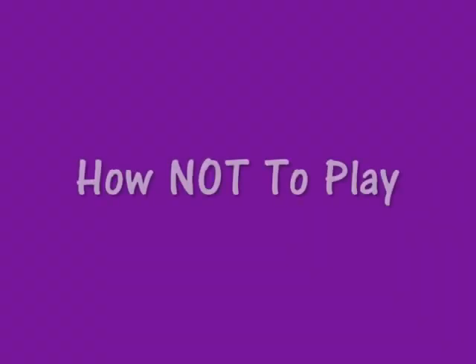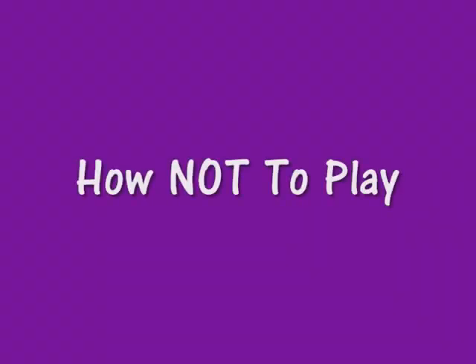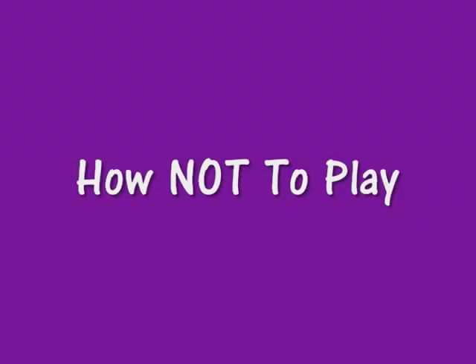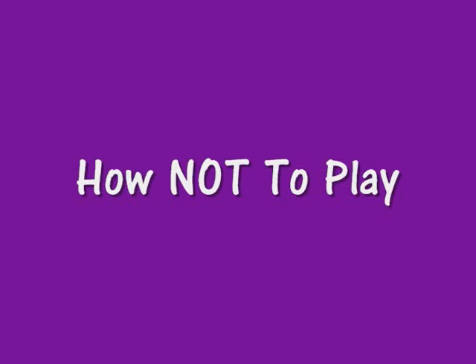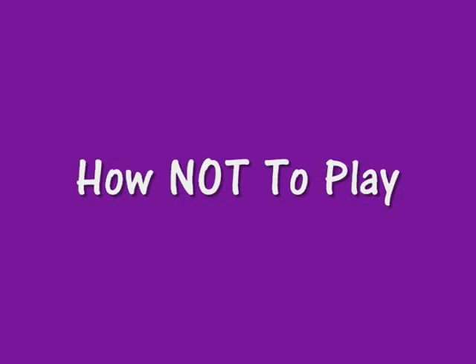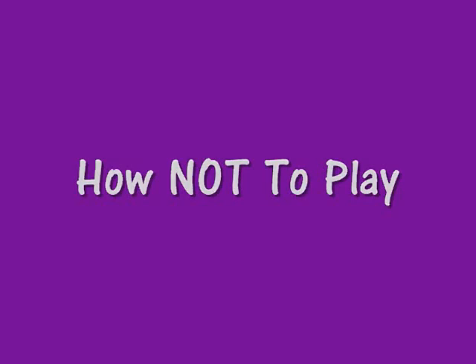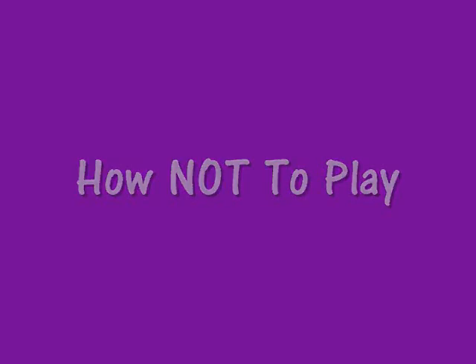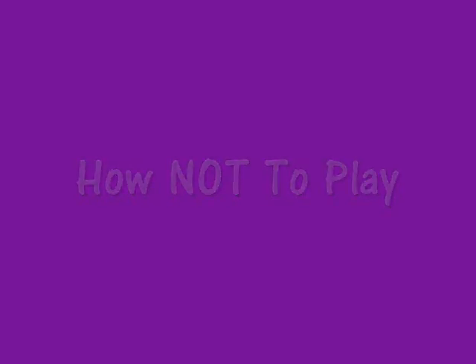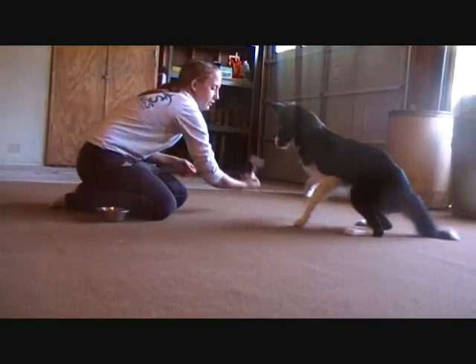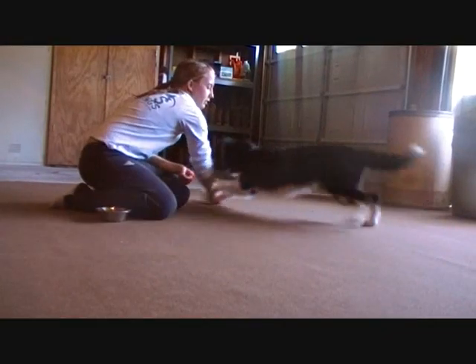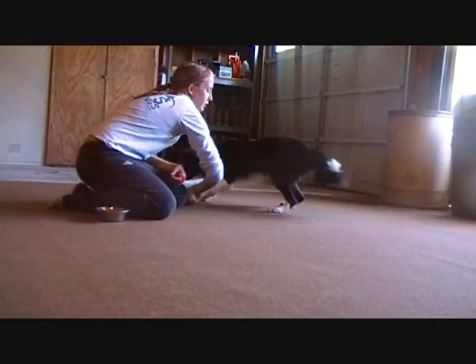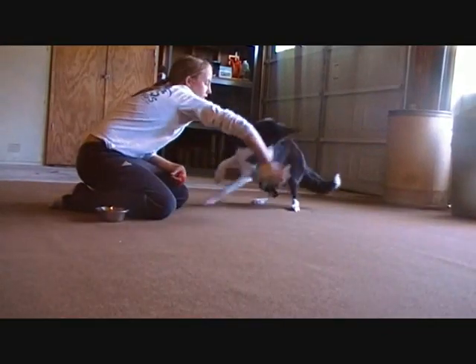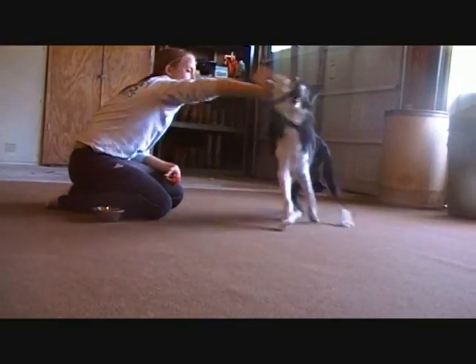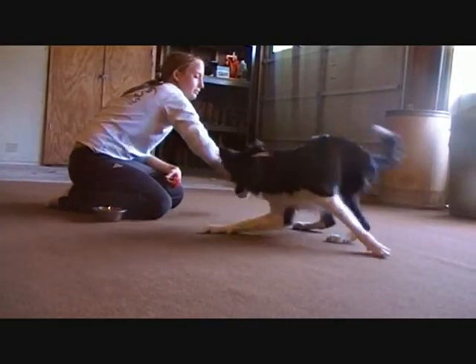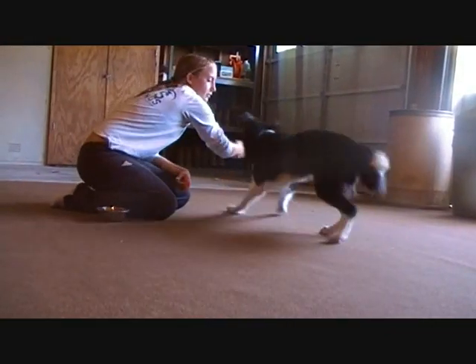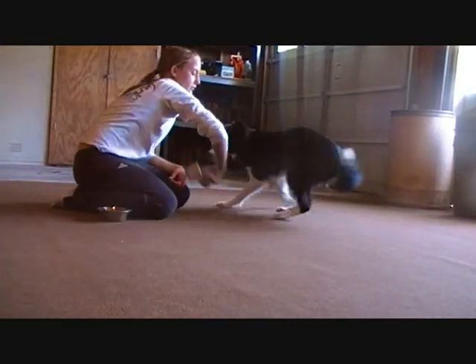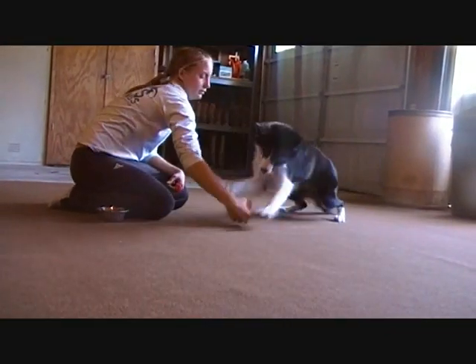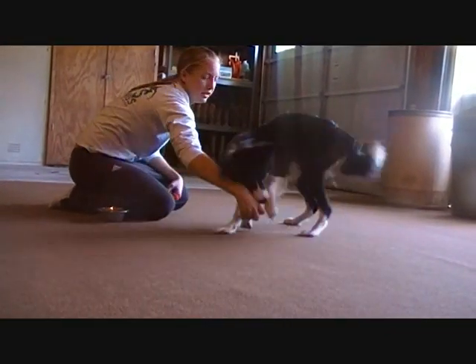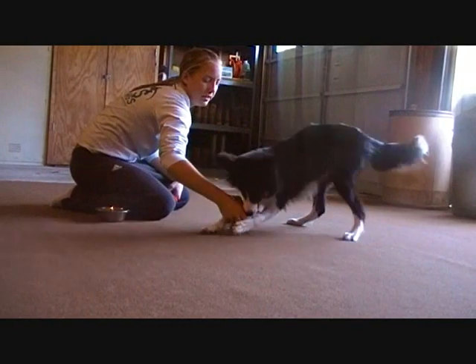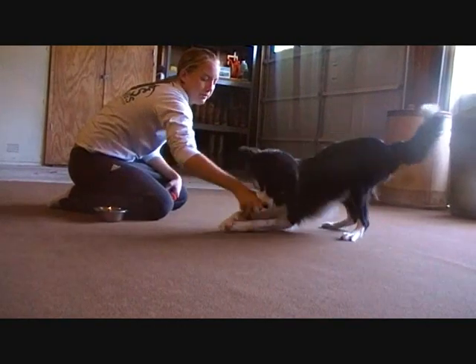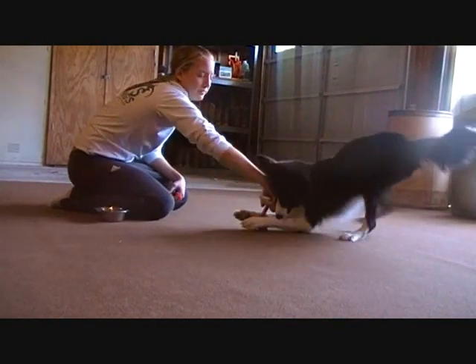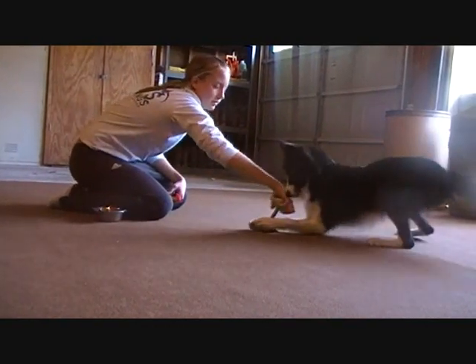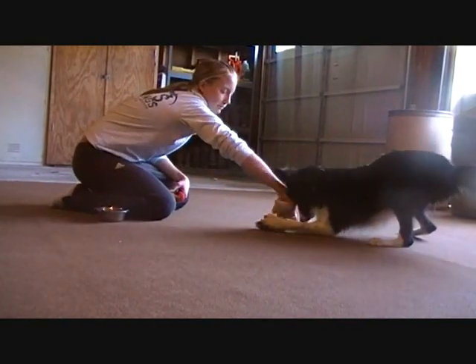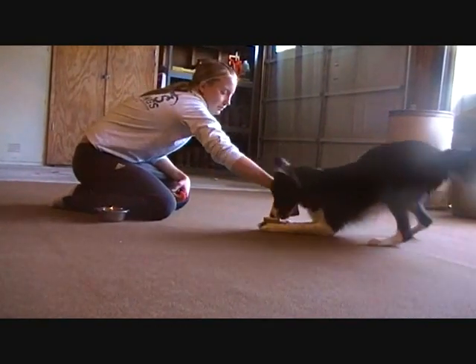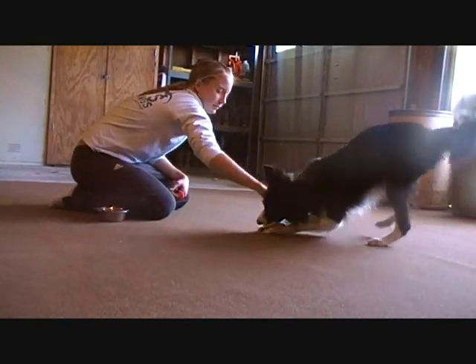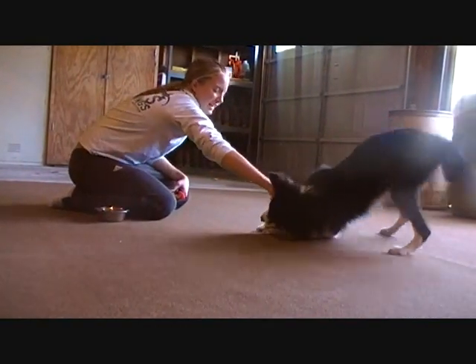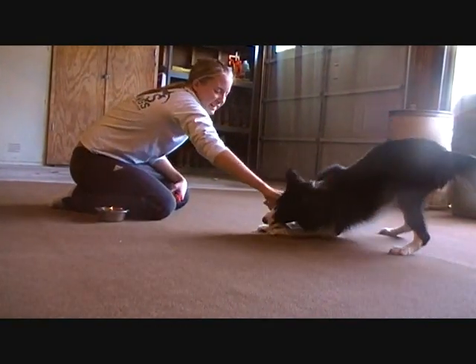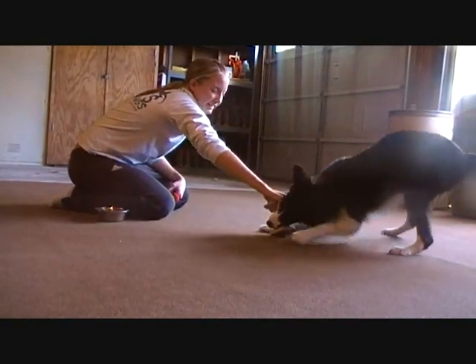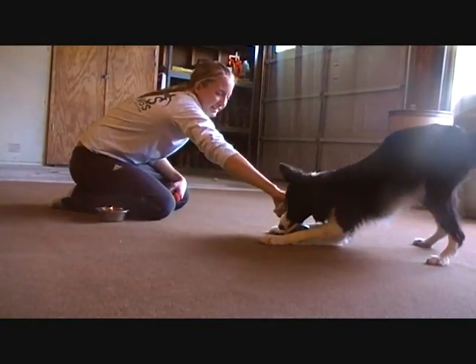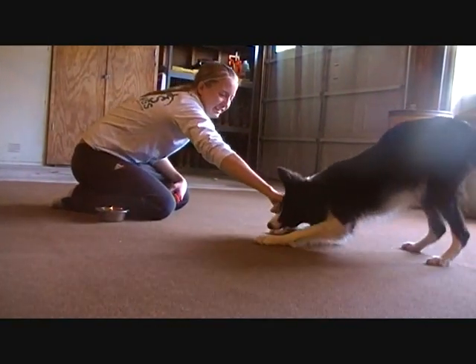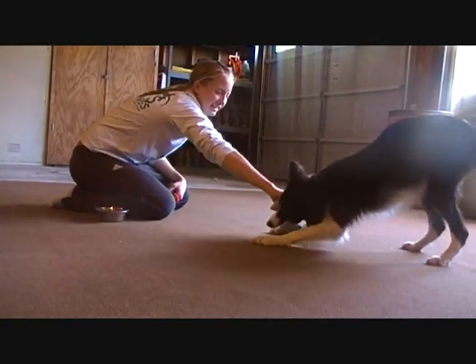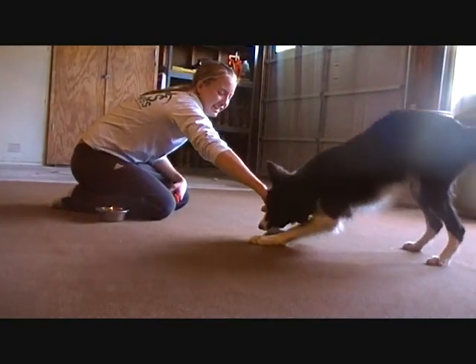The difference between the two clips is that Viper is allowed to use his feet while interacting with the dumbbell in the second clip. Try to avoid this, as it can create a bad habit of kicking the dumbbell when asking them to retrieve it.